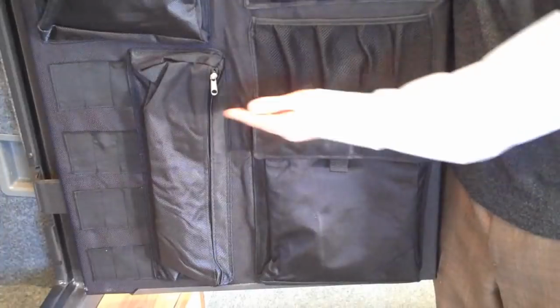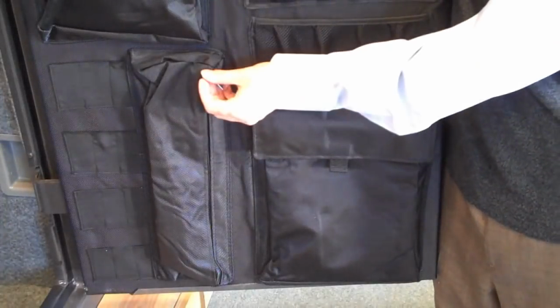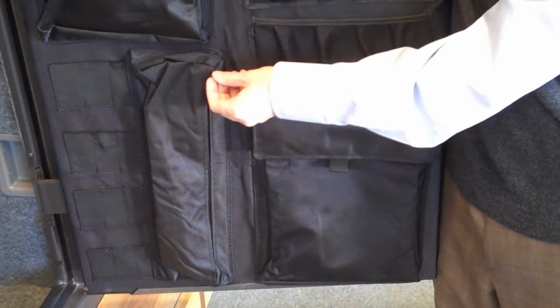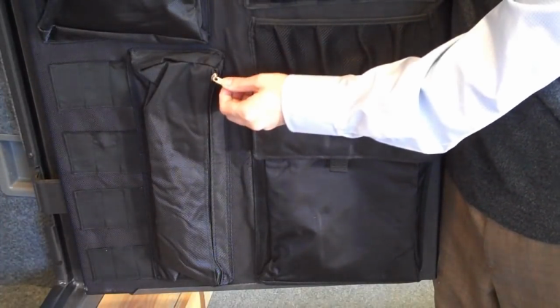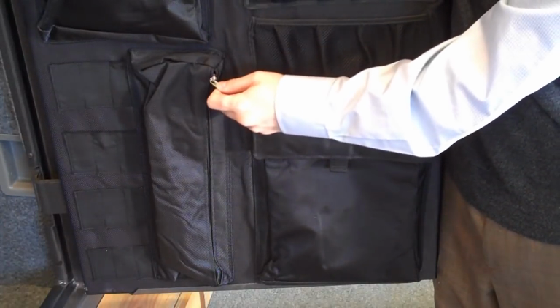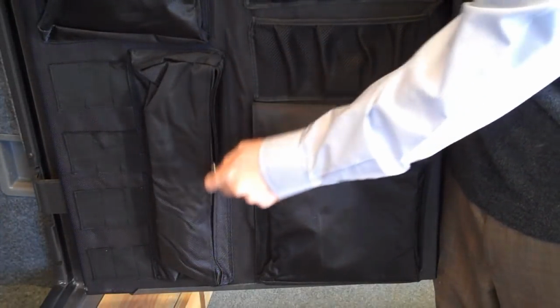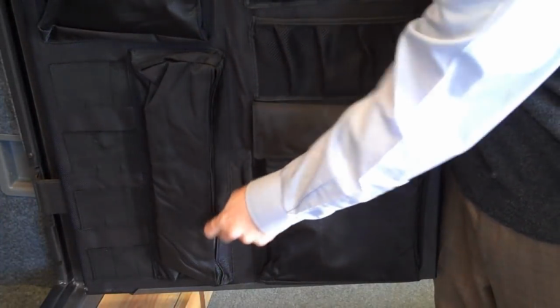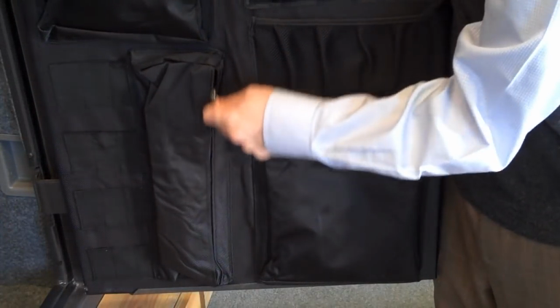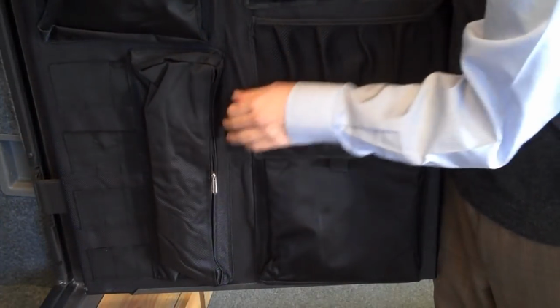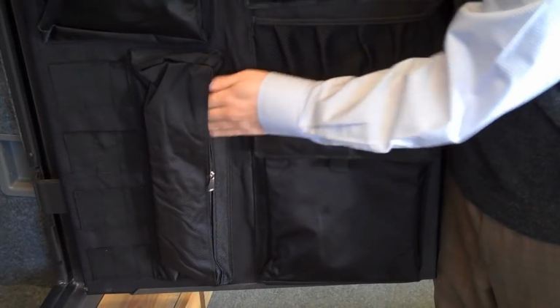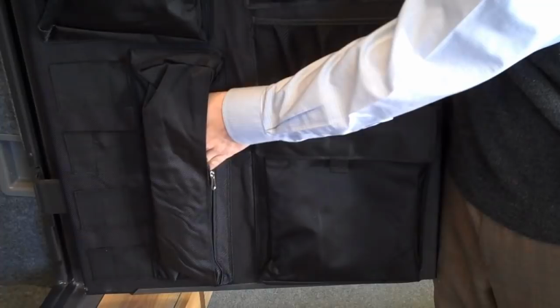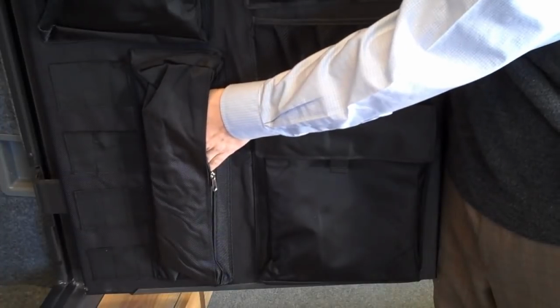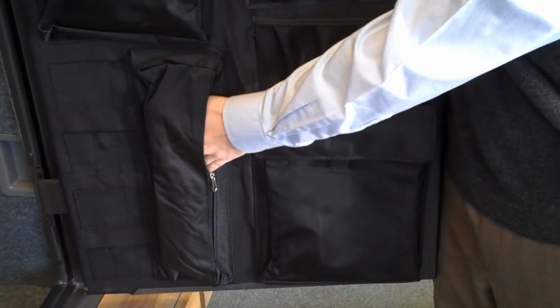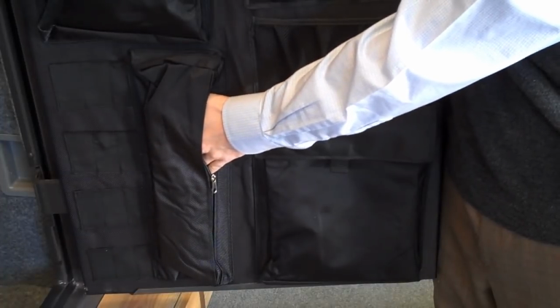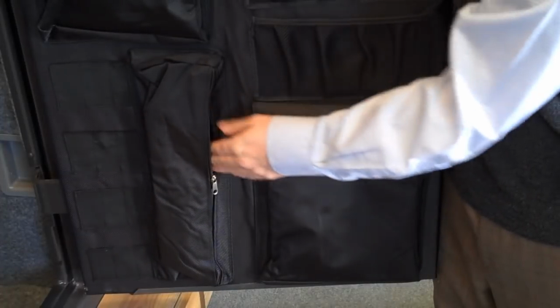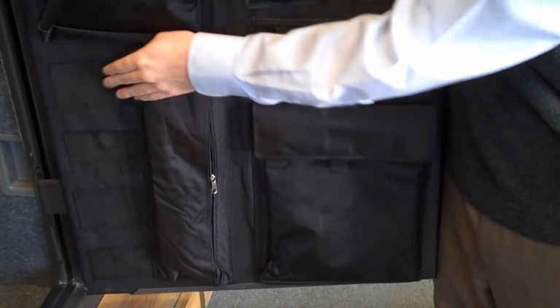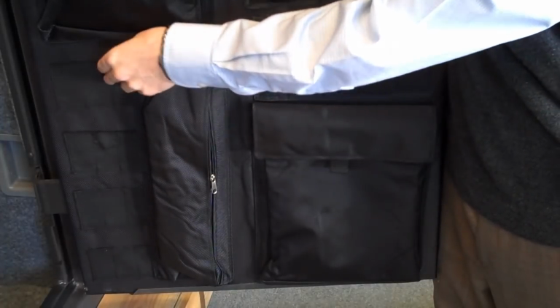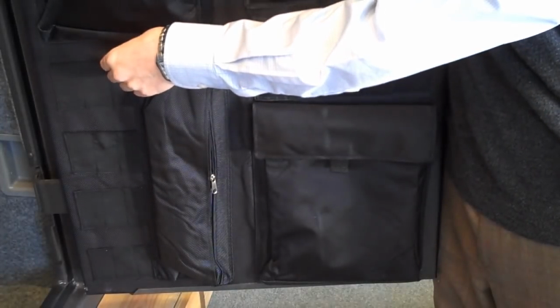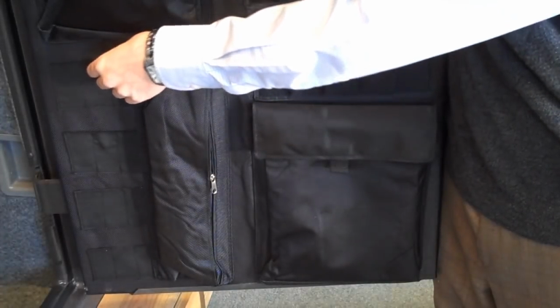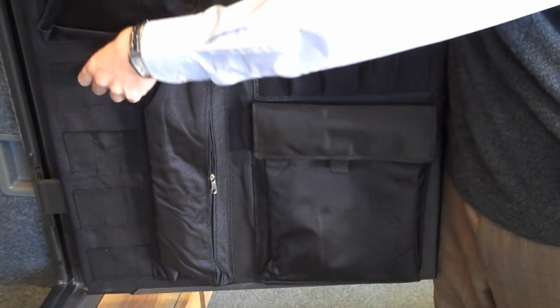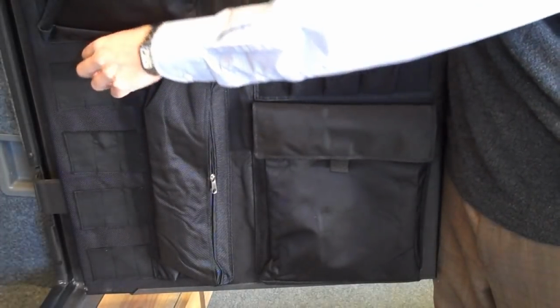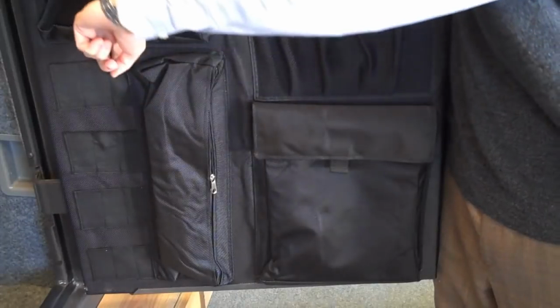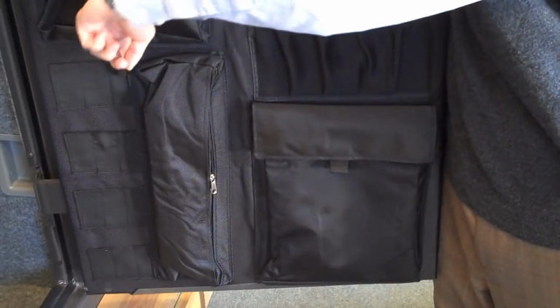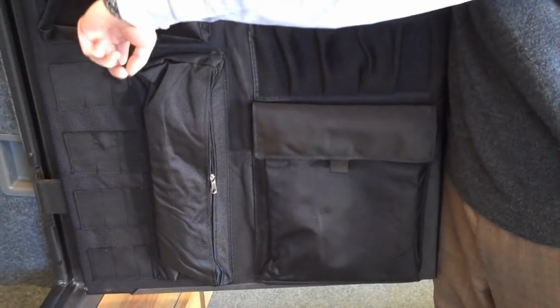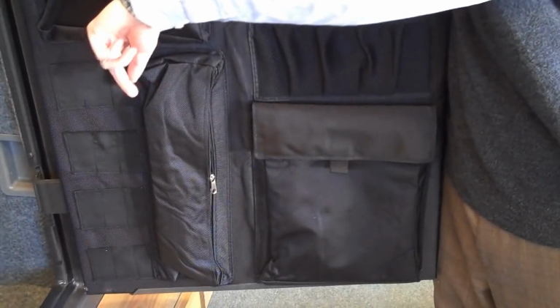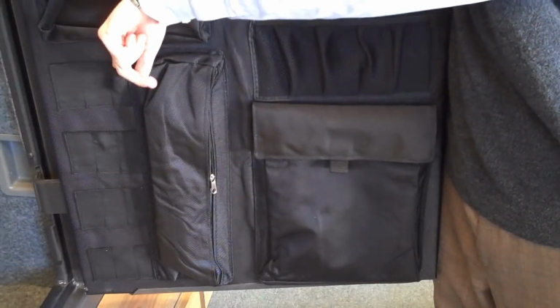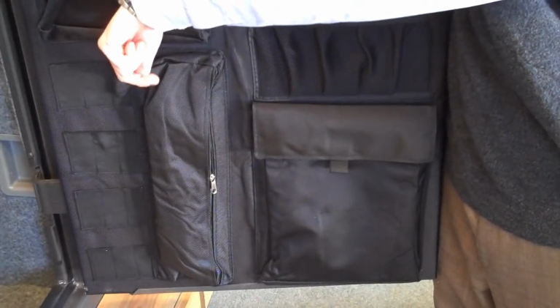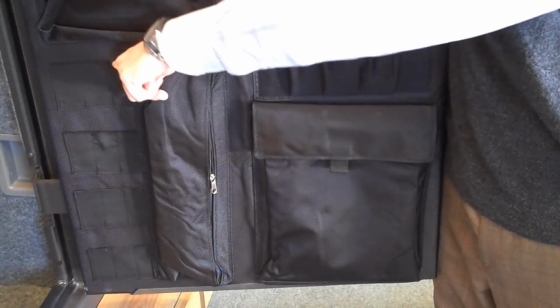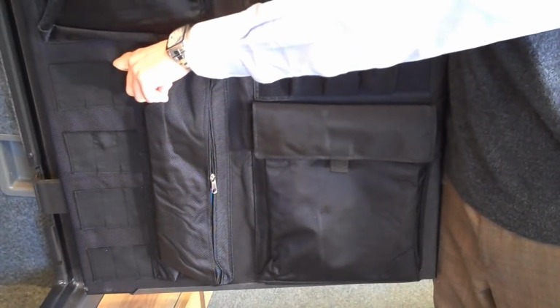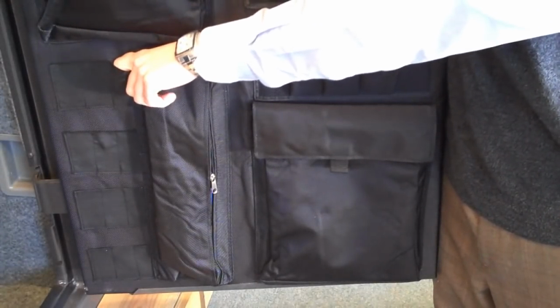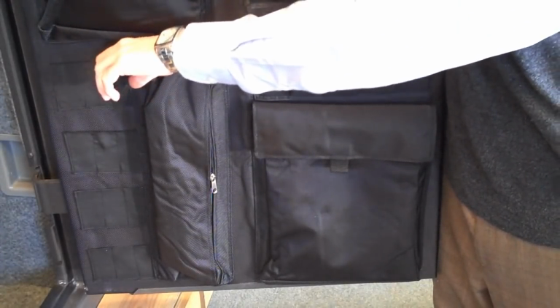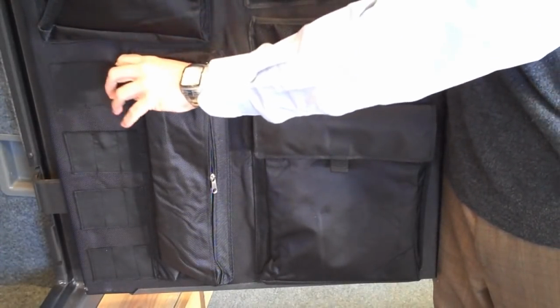Liberty's also designed an extra long zip up pocket designed for any abnormally sized items. In addition to that, Liberty's also put little spots to hold shotgun shells, or for those who don't shoot, pens and pencils.